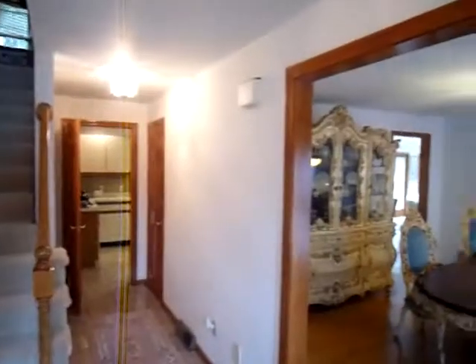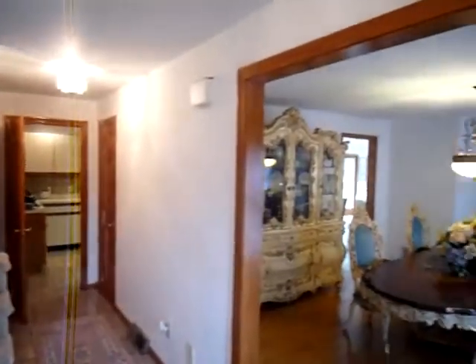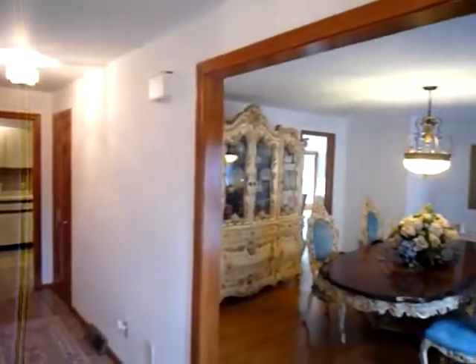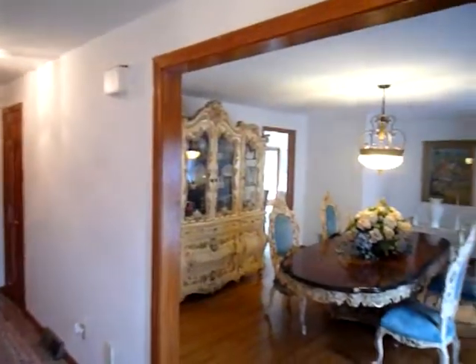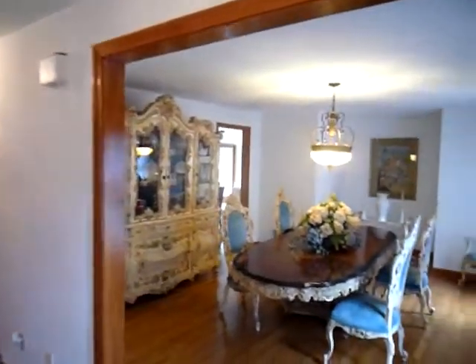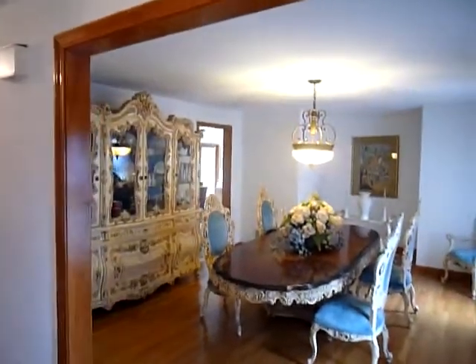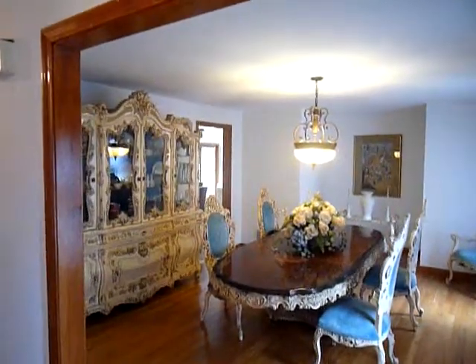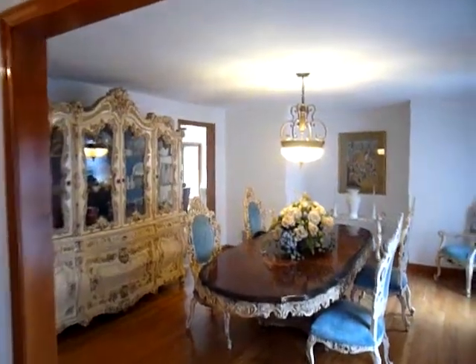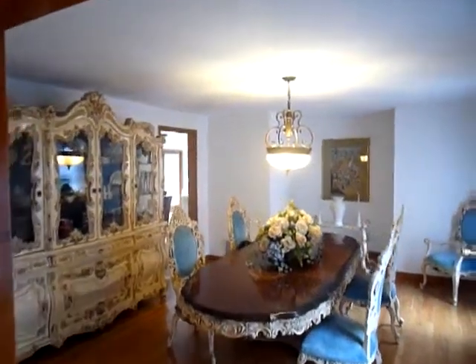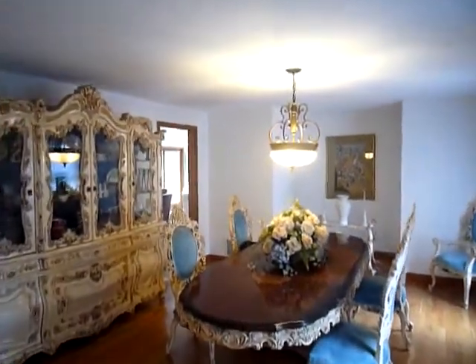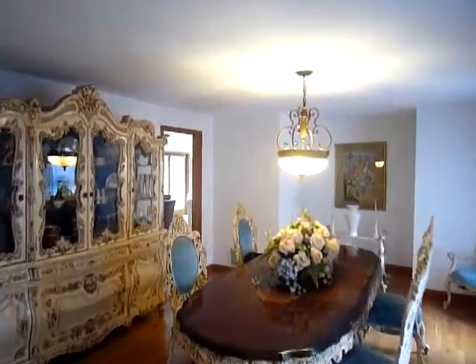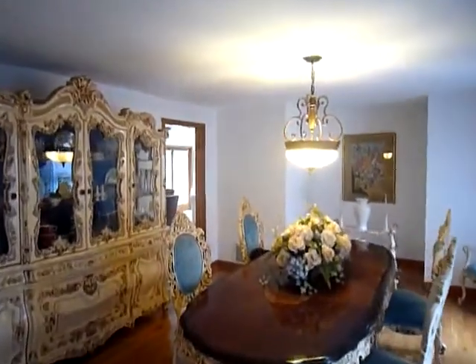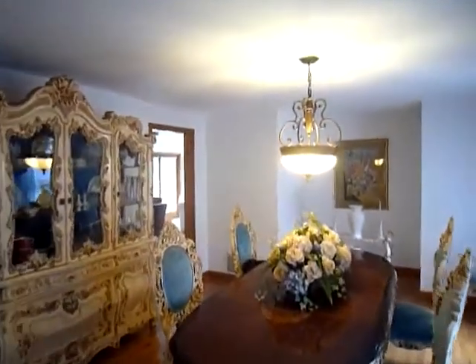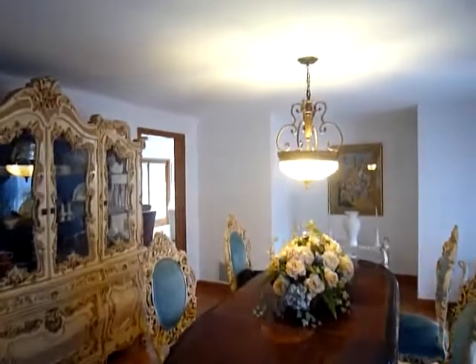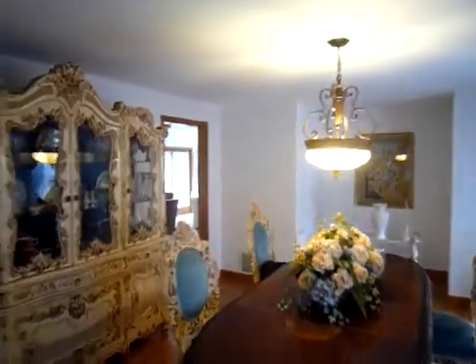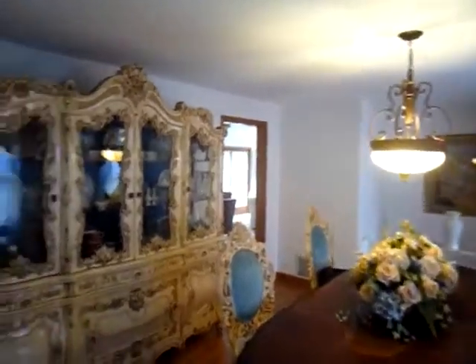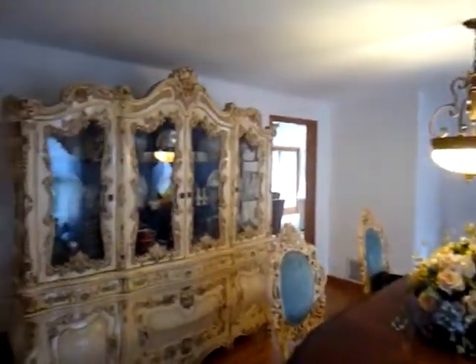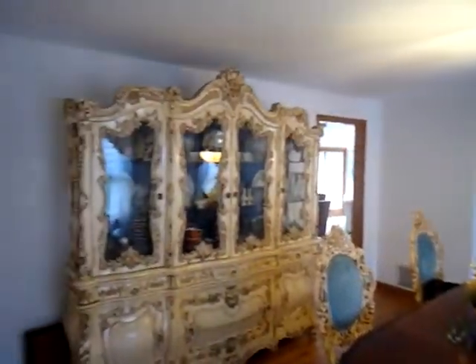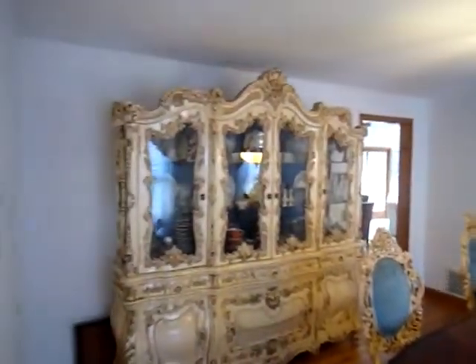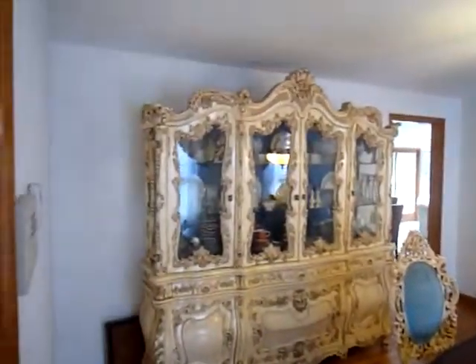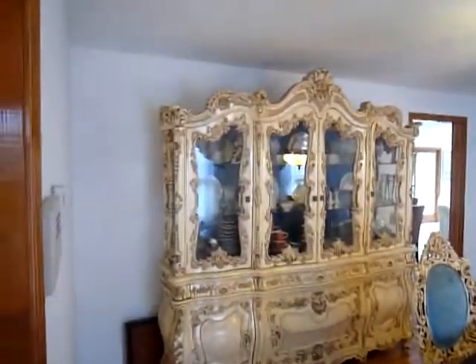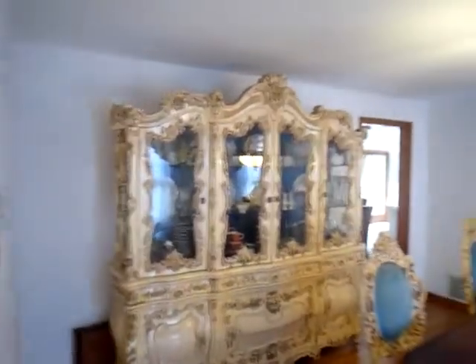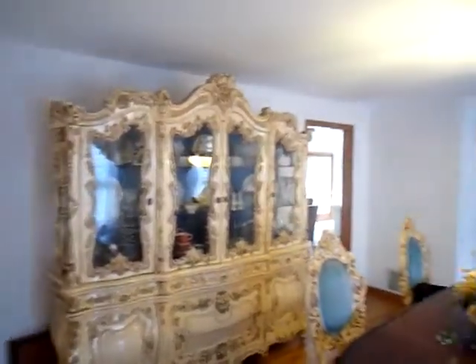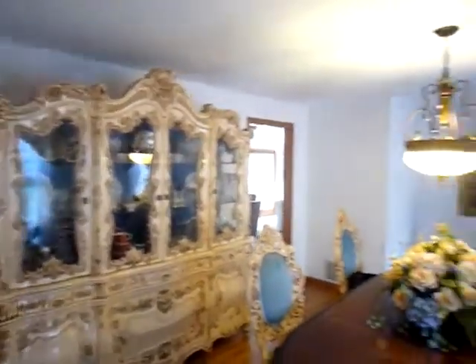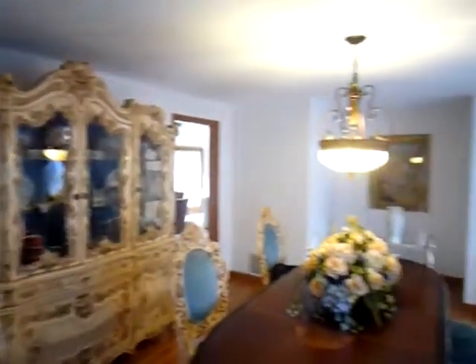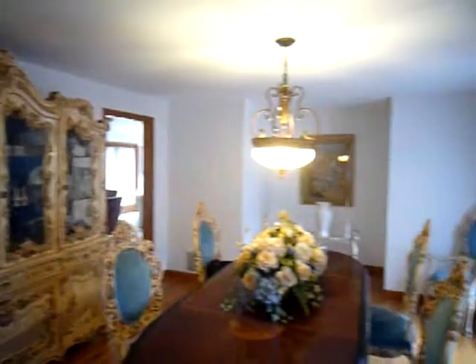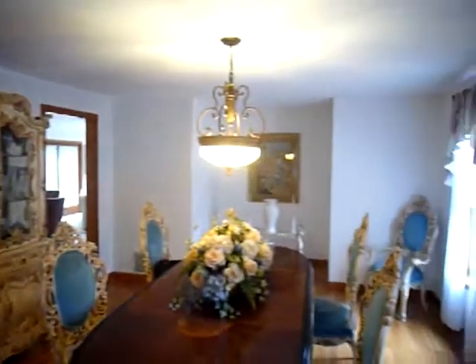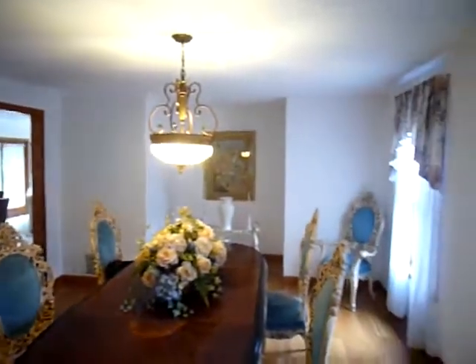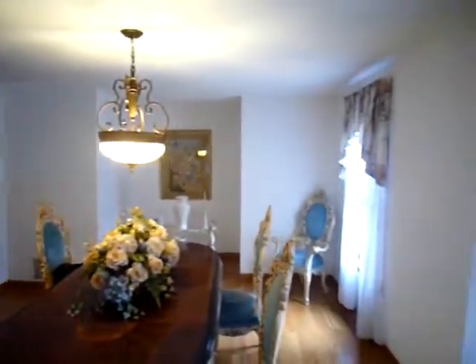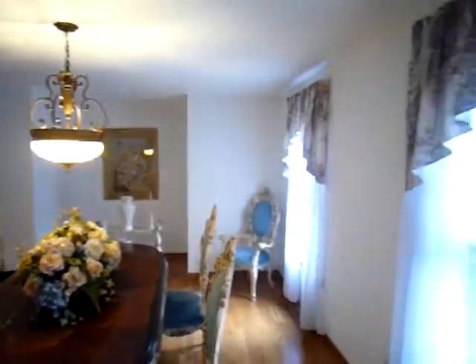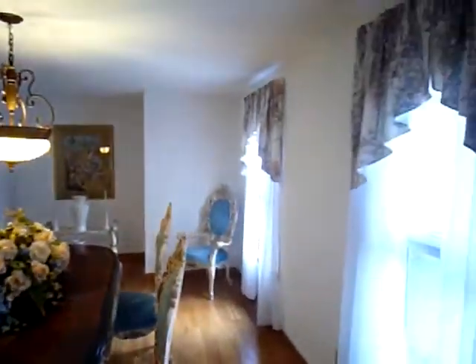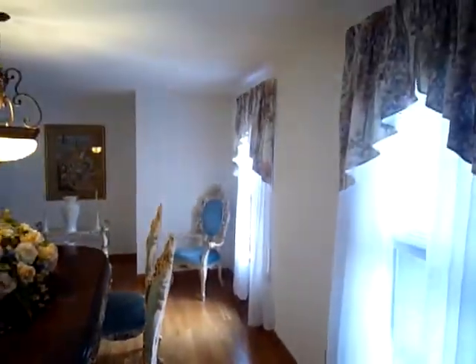Upon entering this house you are welcomed by a beautiful dining room. With gorgeous hardwood floors and original wood molding, this large dining room can fit all of your dining room needs.